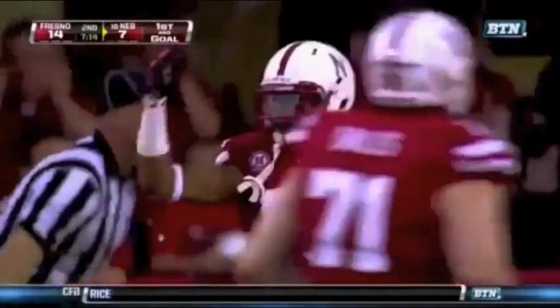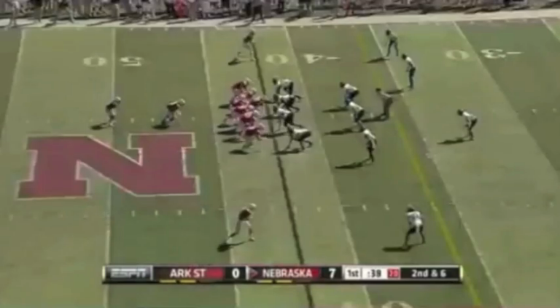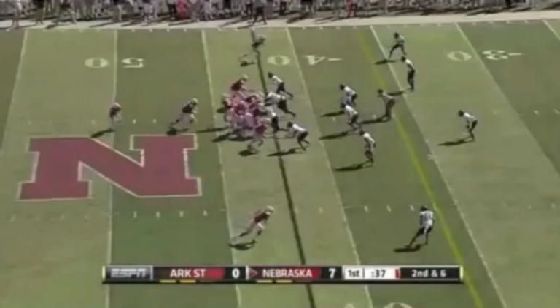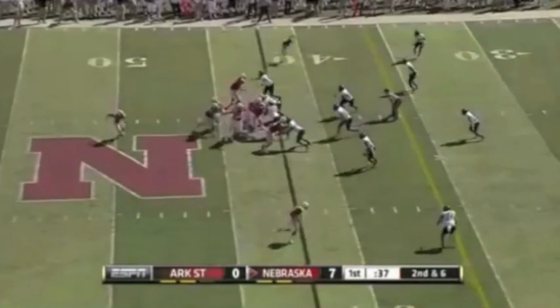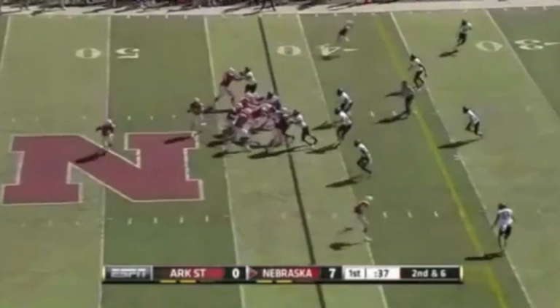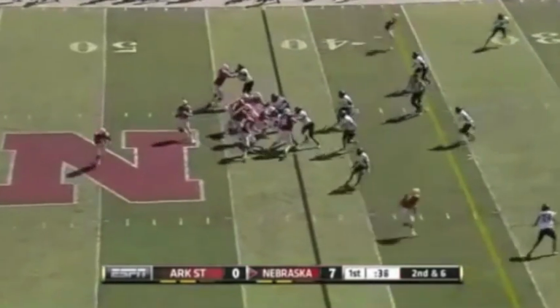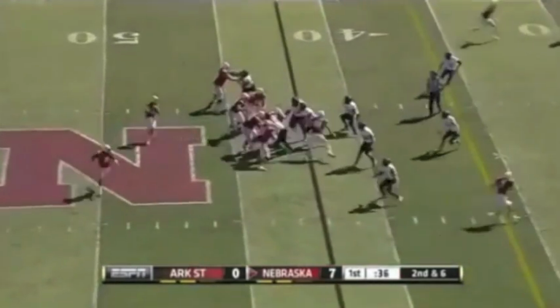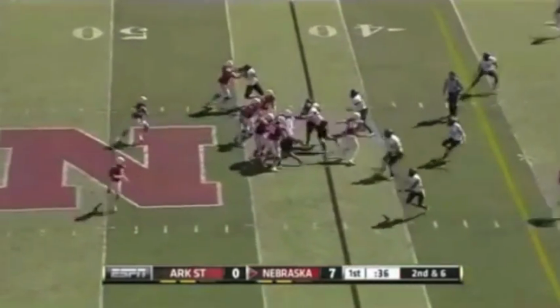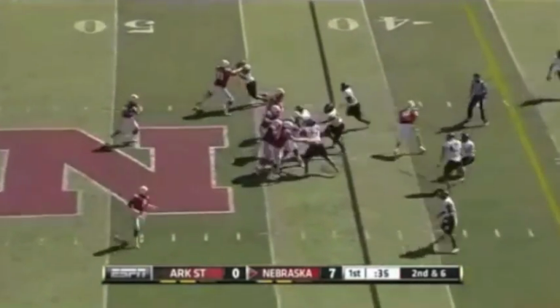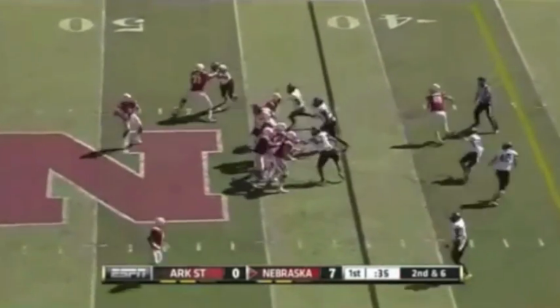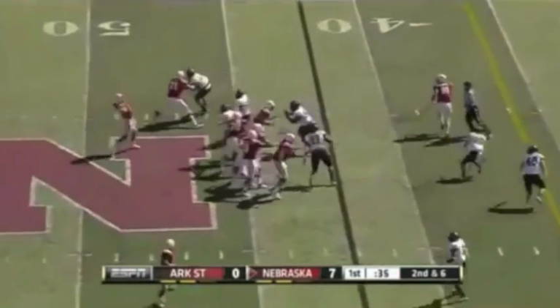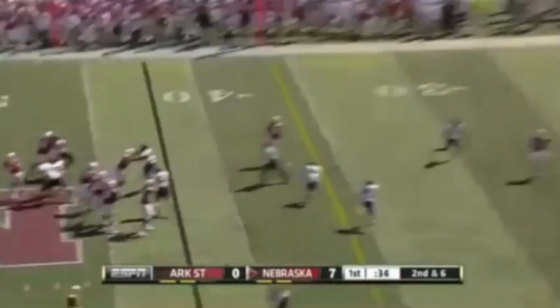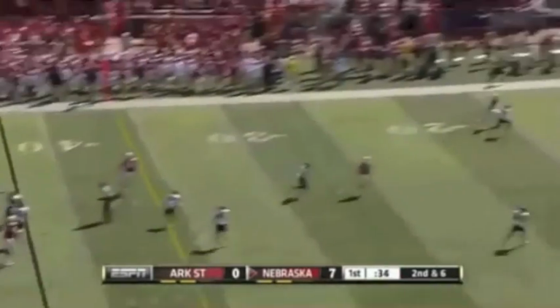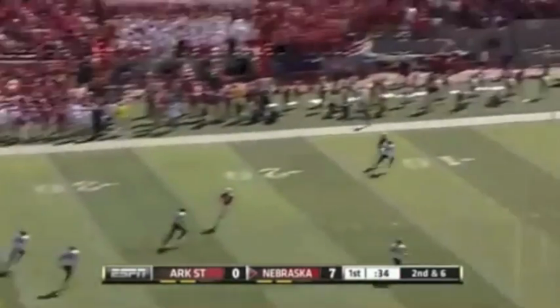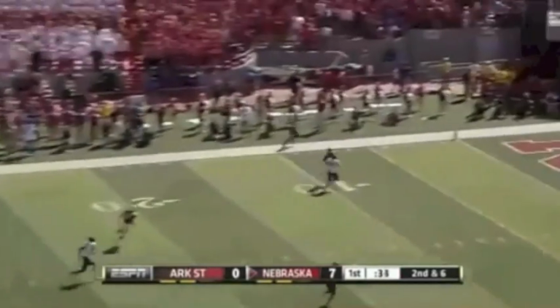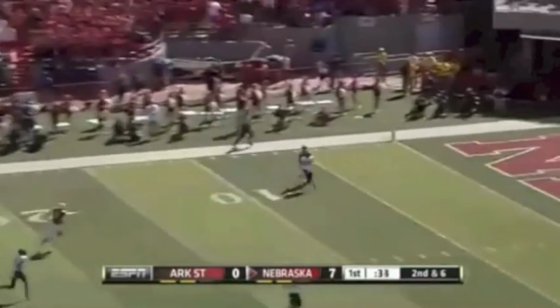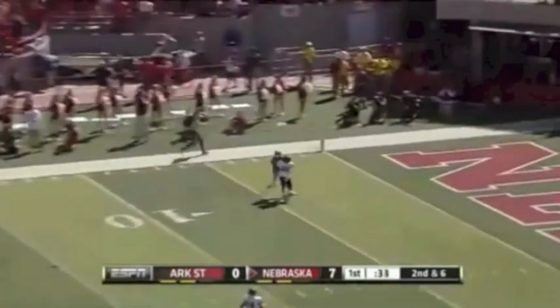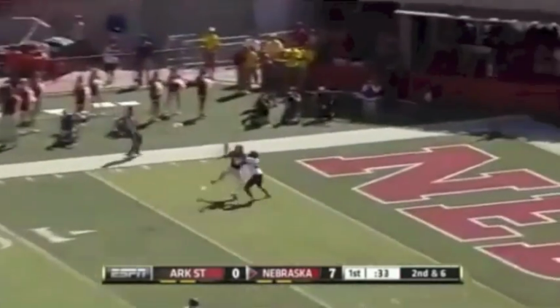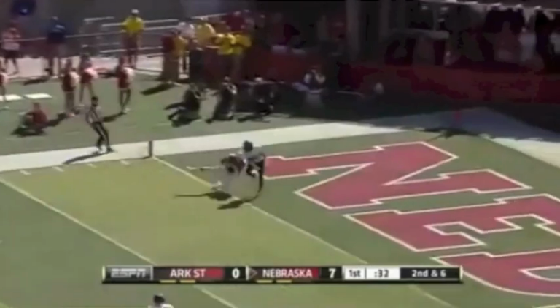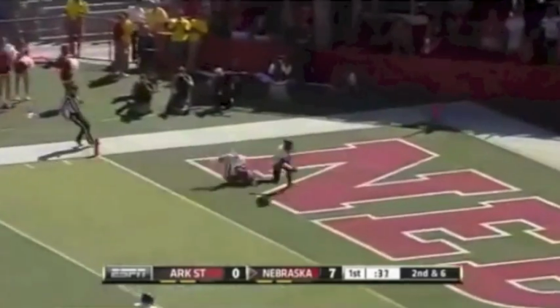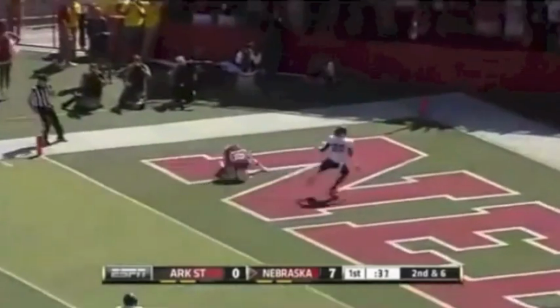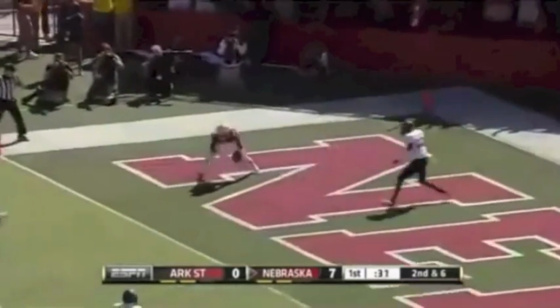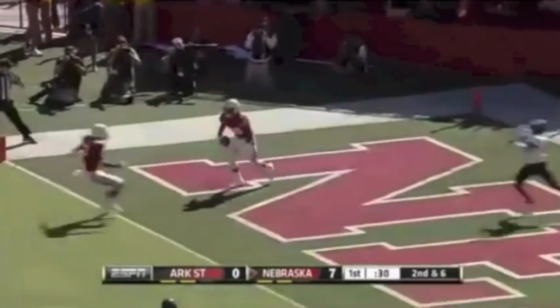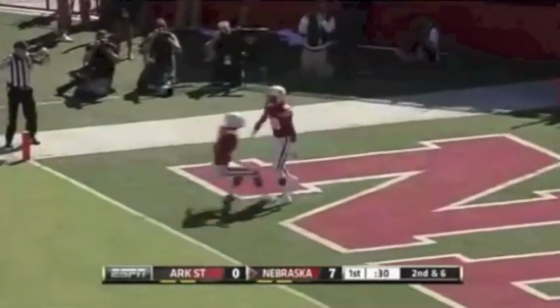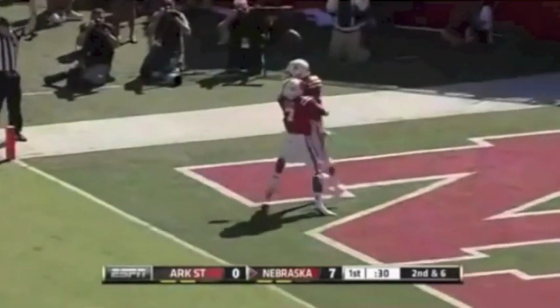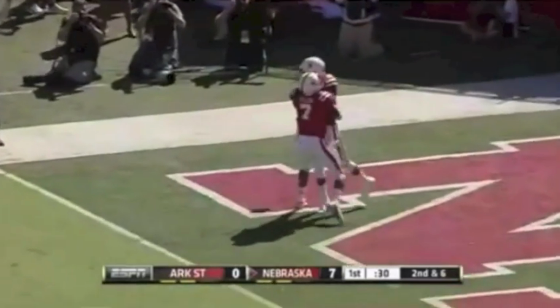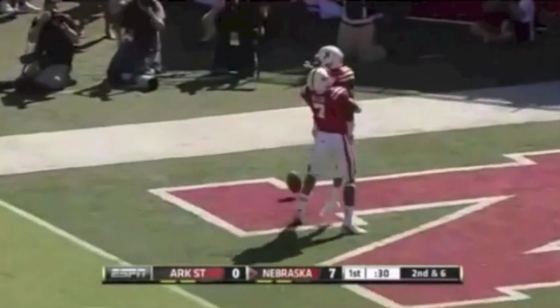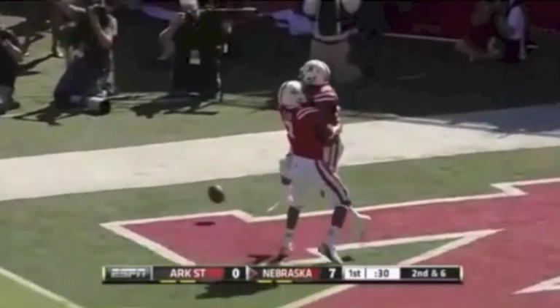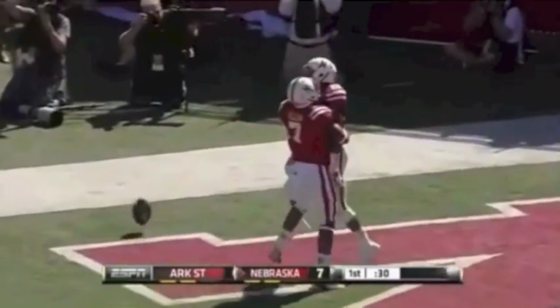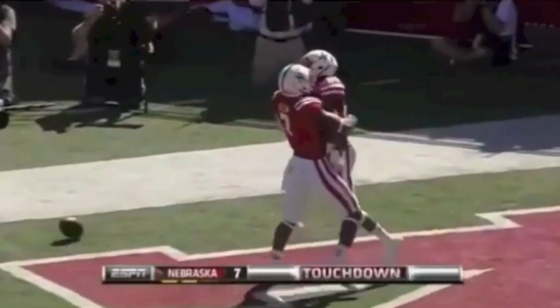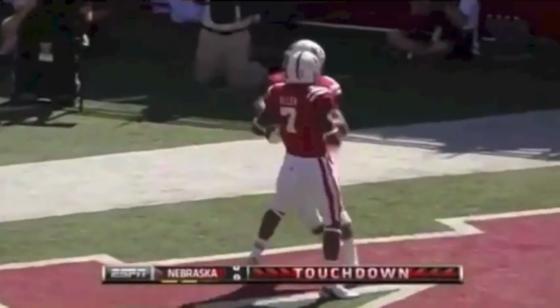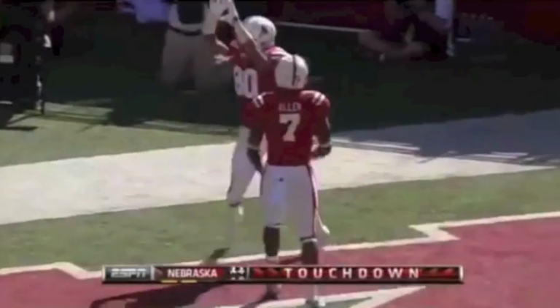Last year Taylor was struggling to see the passing lanes, and there he is deeper again in the pocket, going for six — and he's got it. A terrific touchdown catch for Kenny Bell.